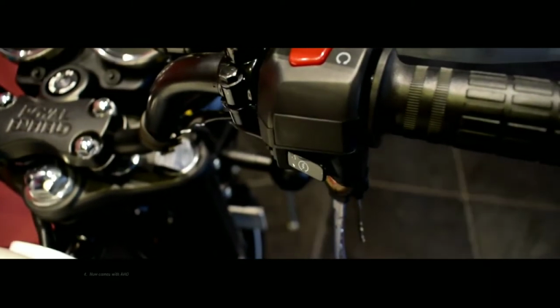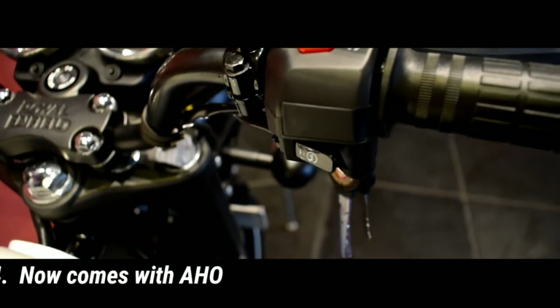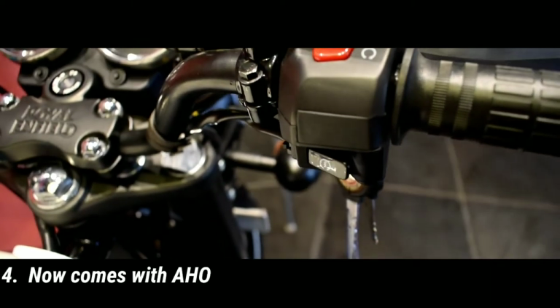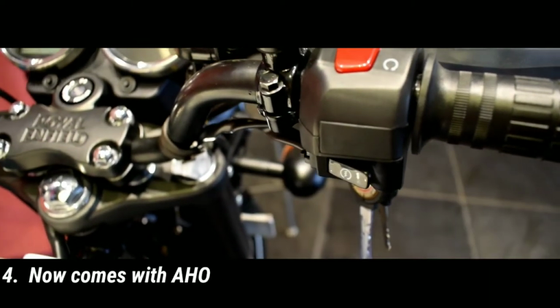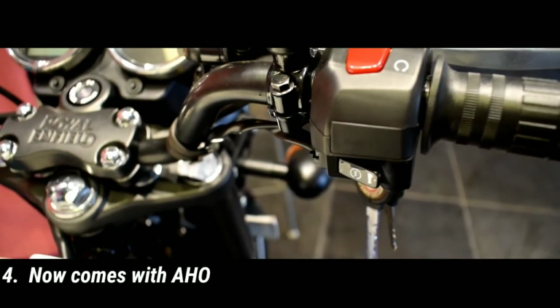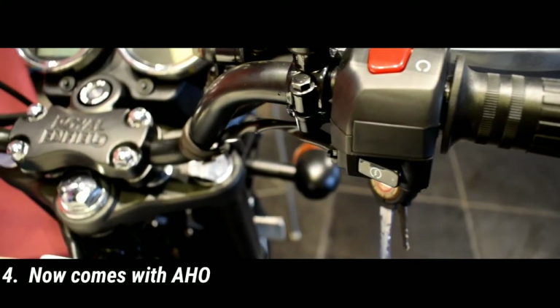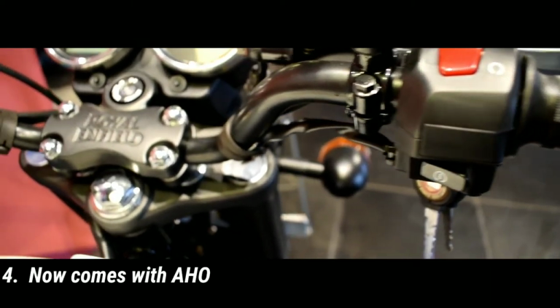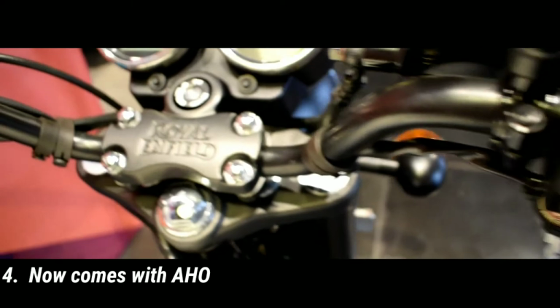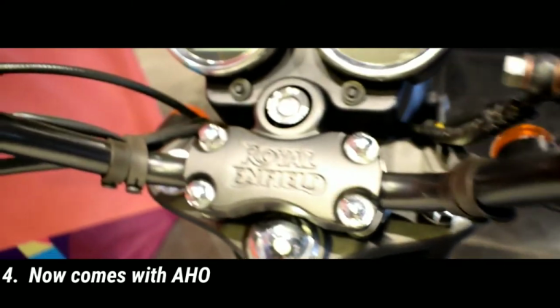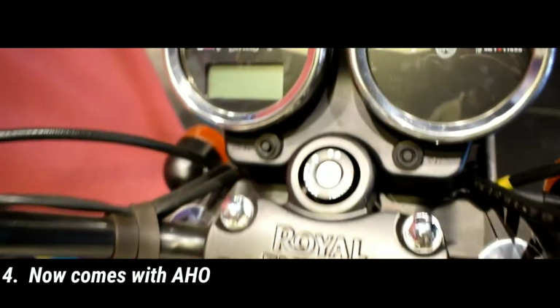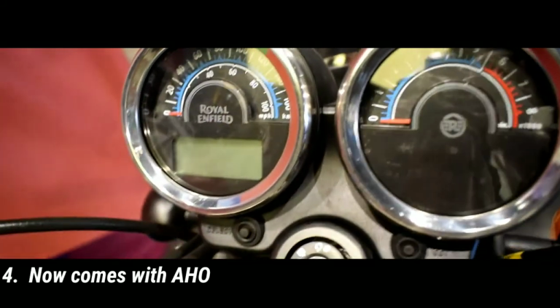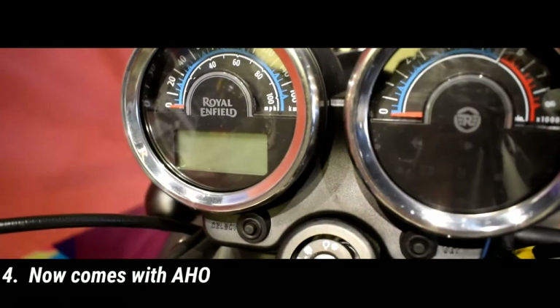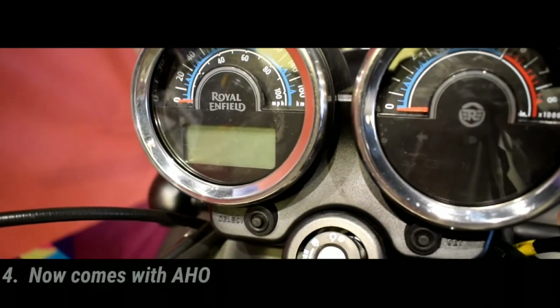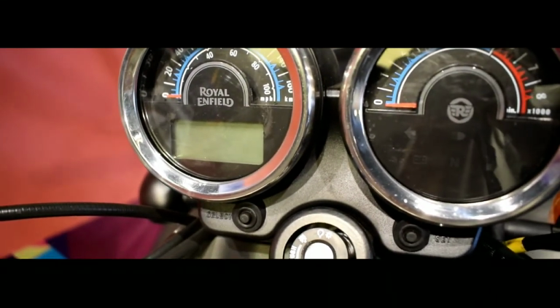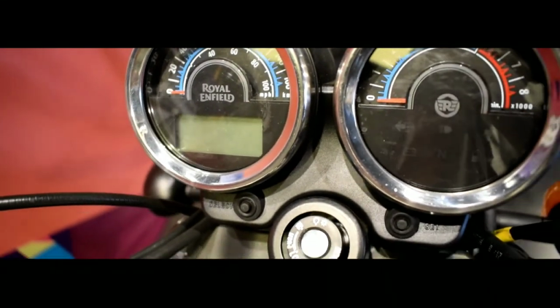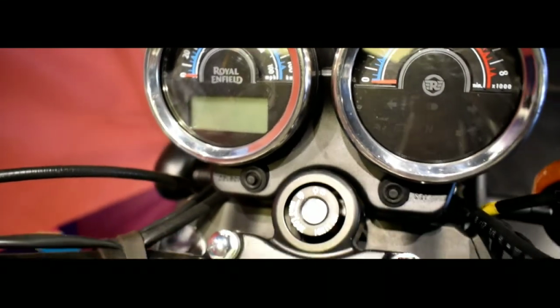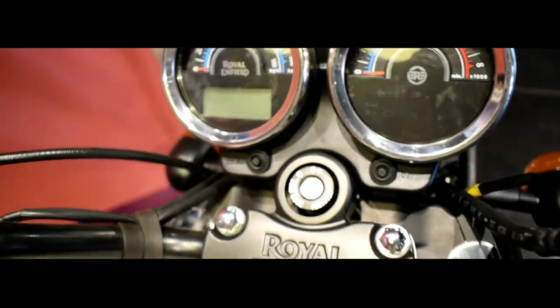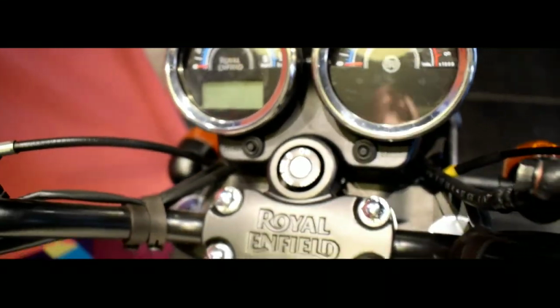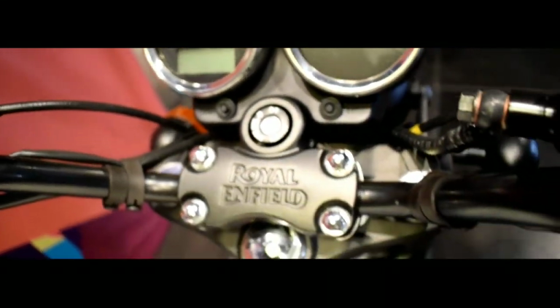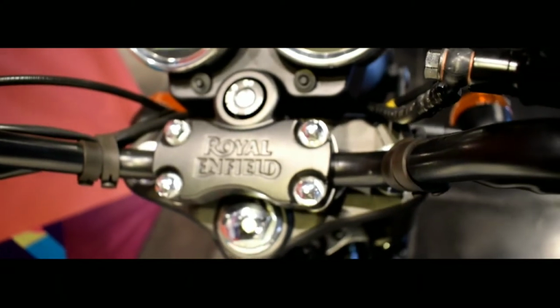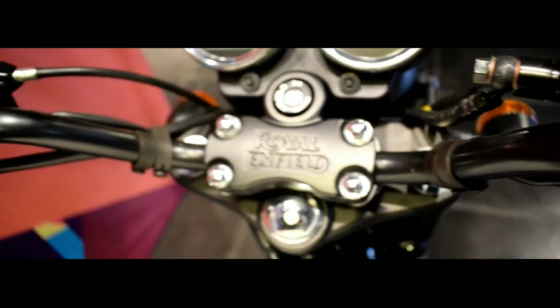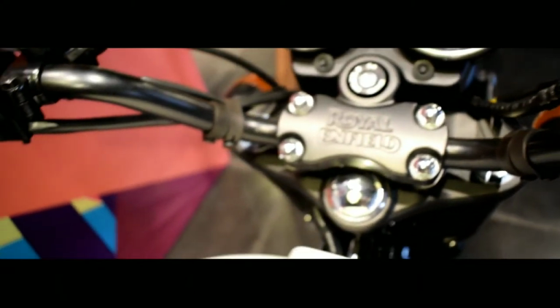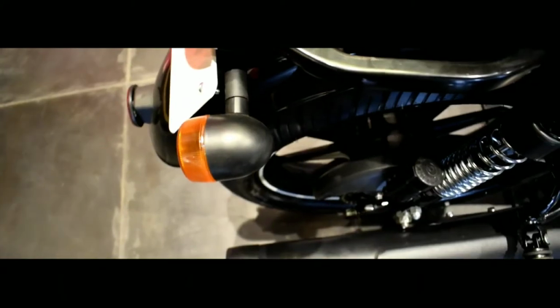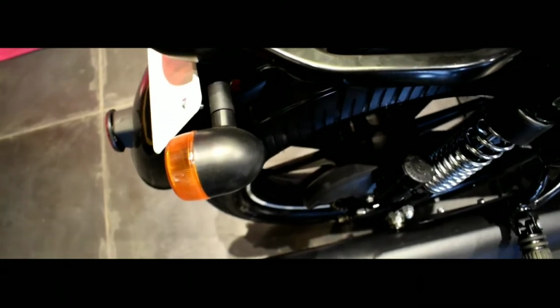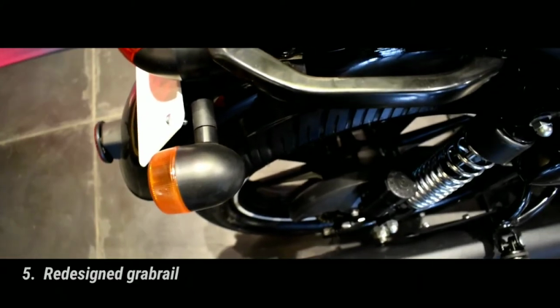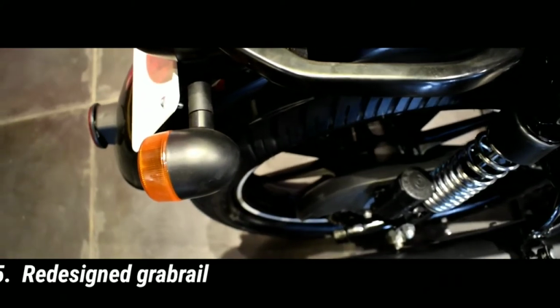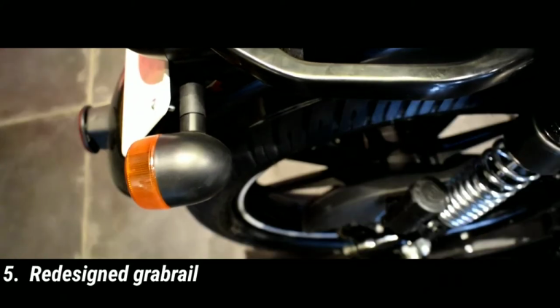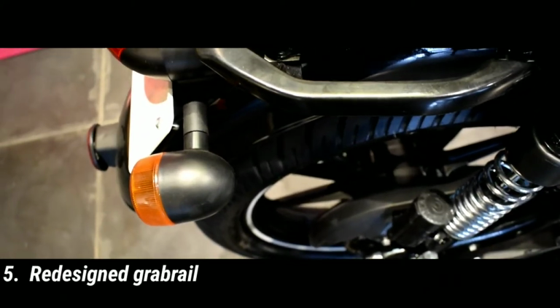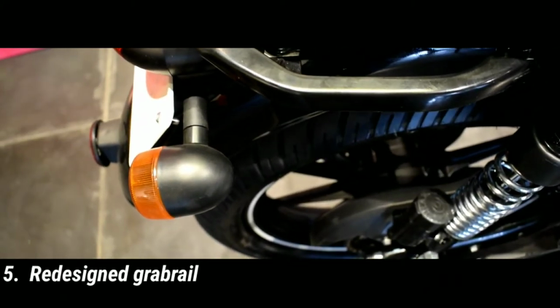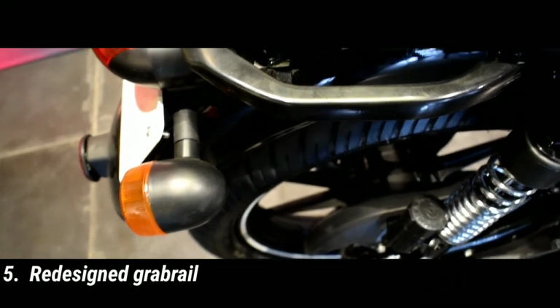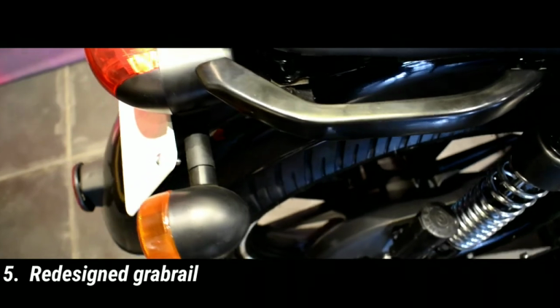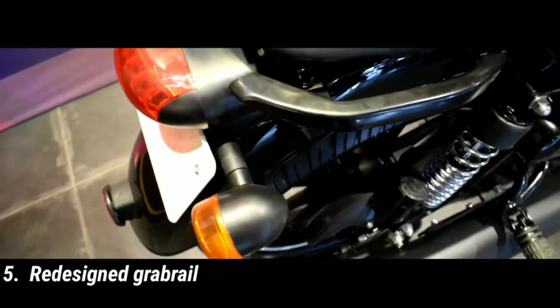Now the bike comes with AHO, where the headlight stays on all the time. Nothing has been changed in the instrument cluster — it remains the same. The grab rail has also been redesigned.